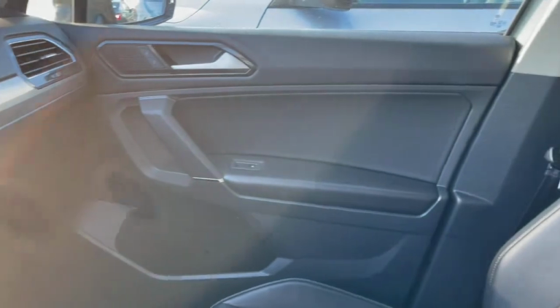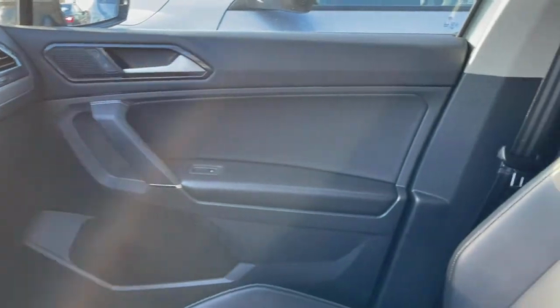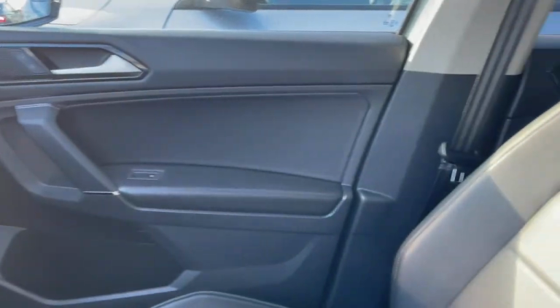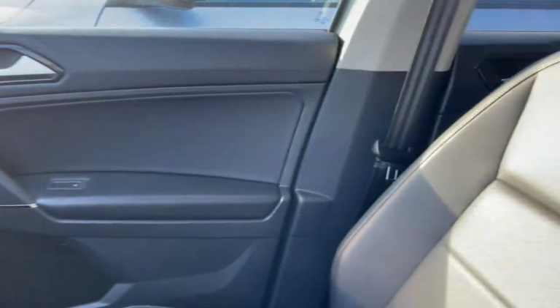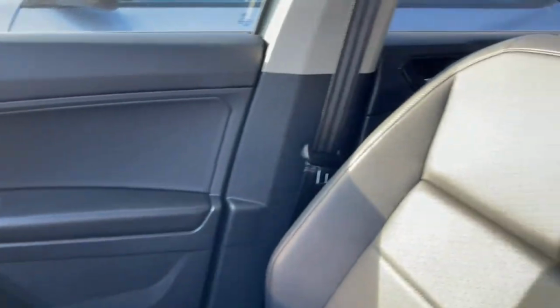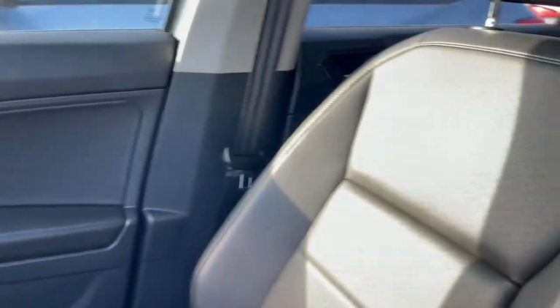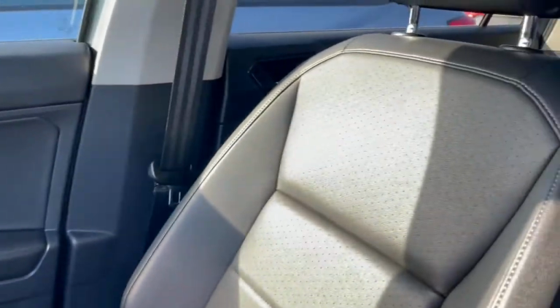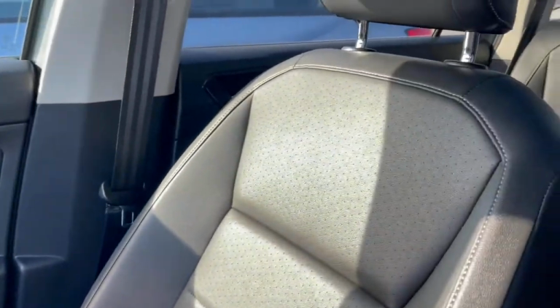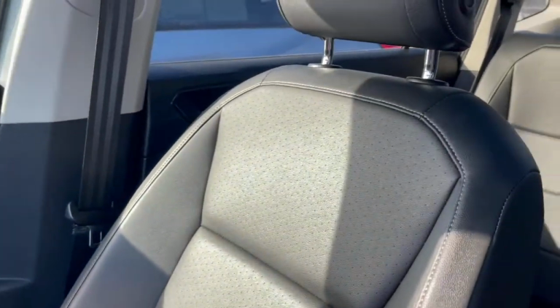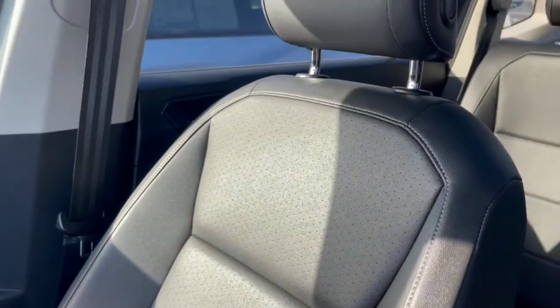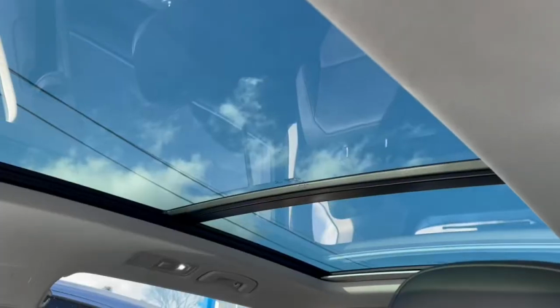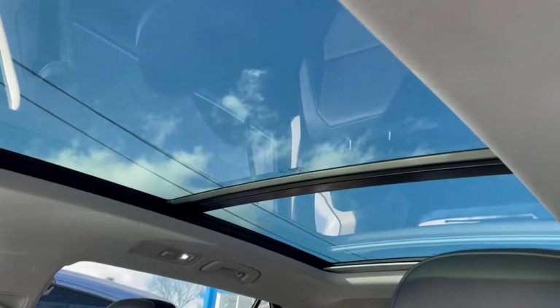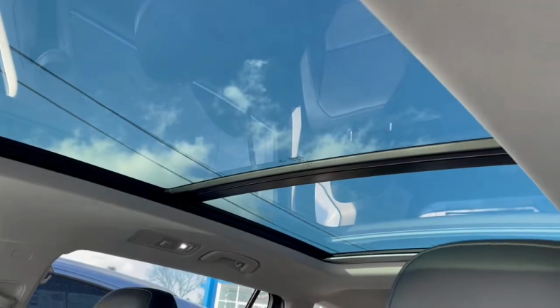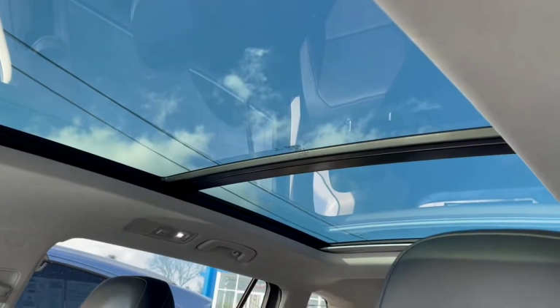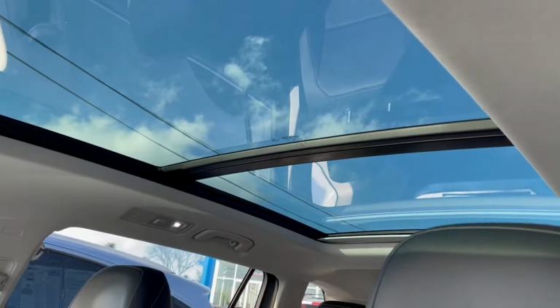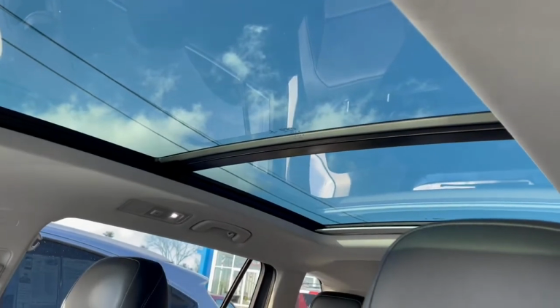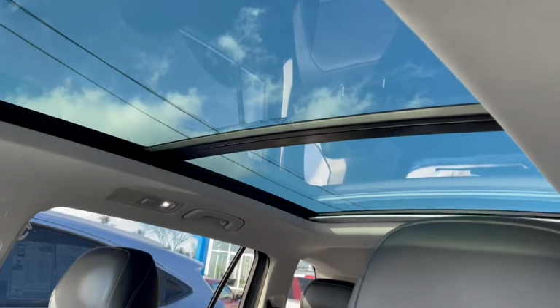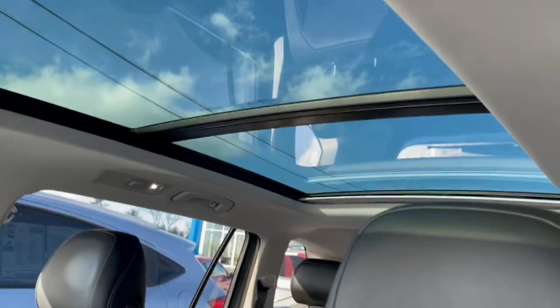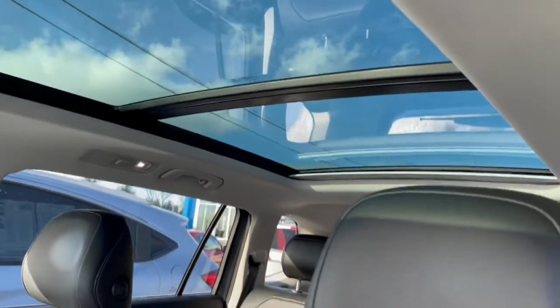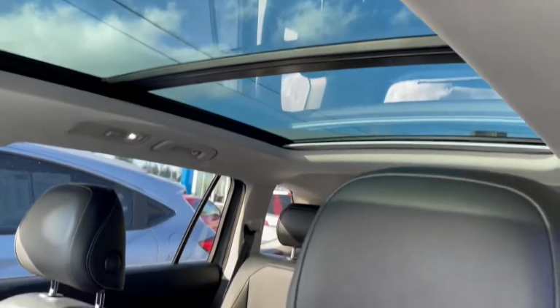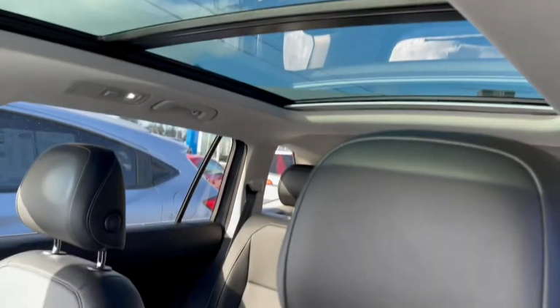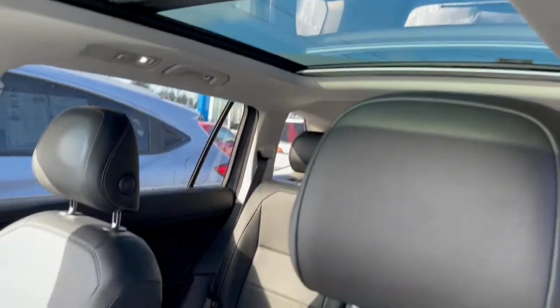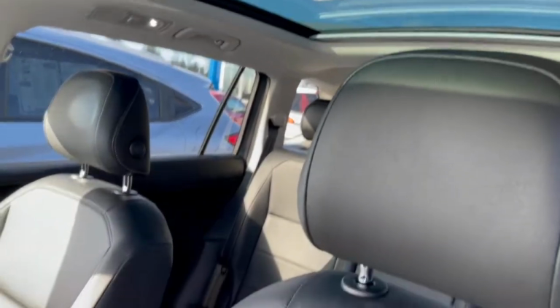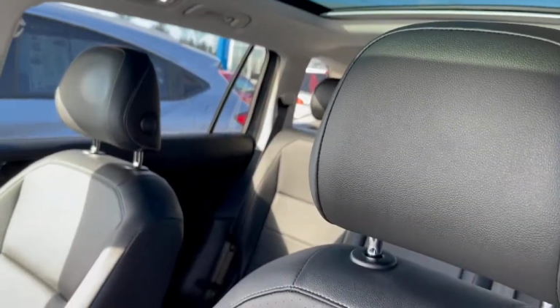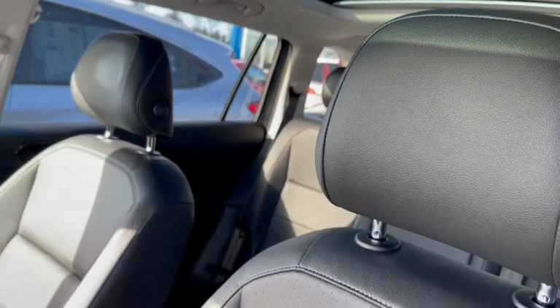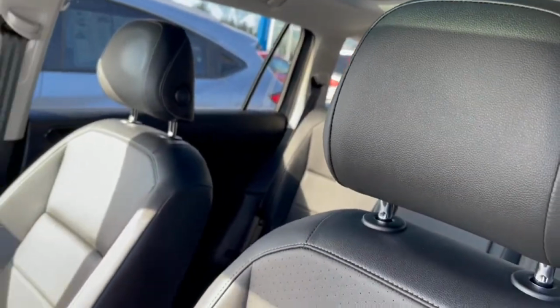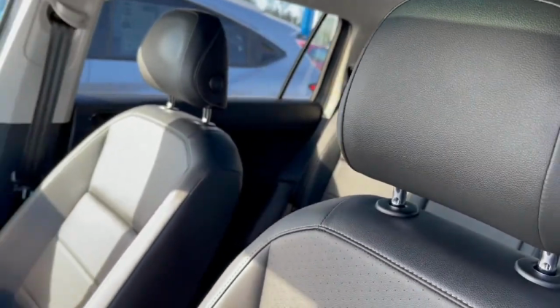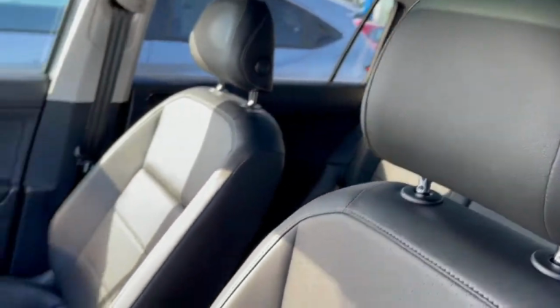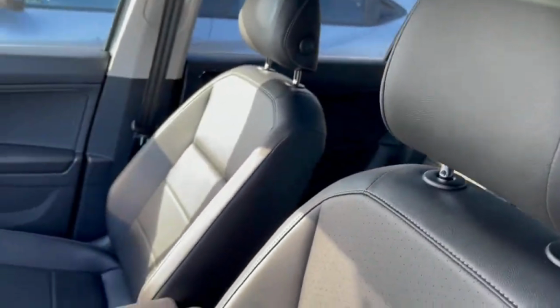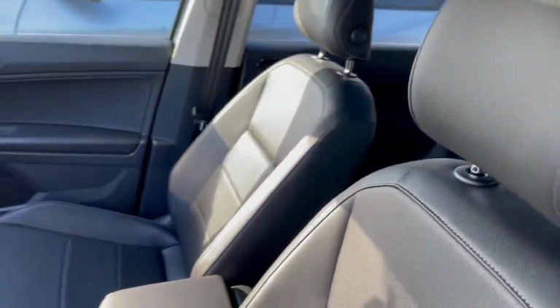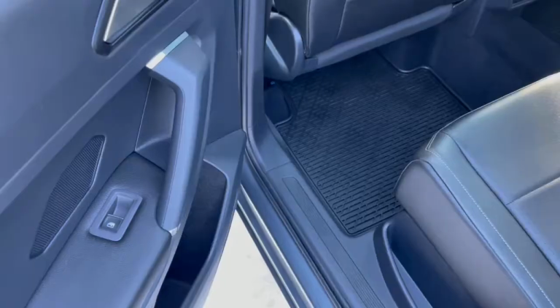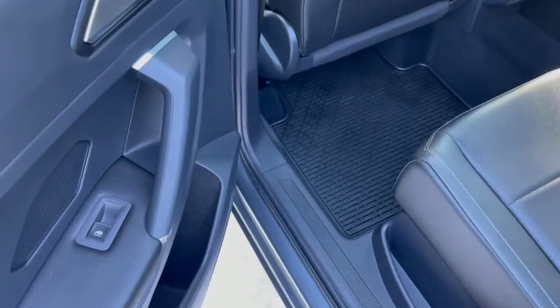This vehicle has plenty of room for passengers to be comfortable. It does have the dual sunroof, so it makes for great light, especially on sunny days like today.